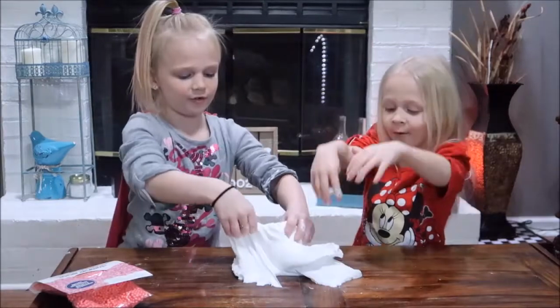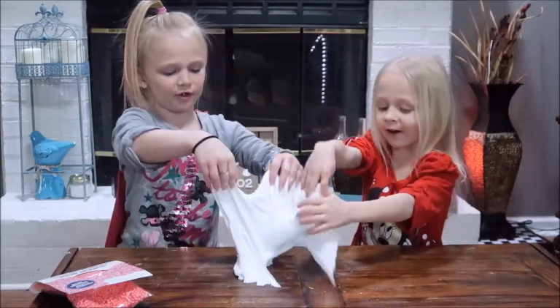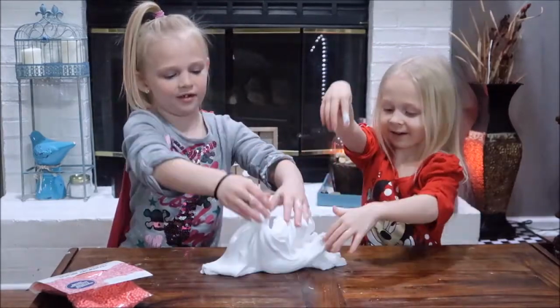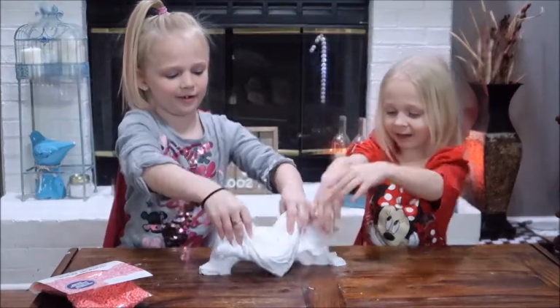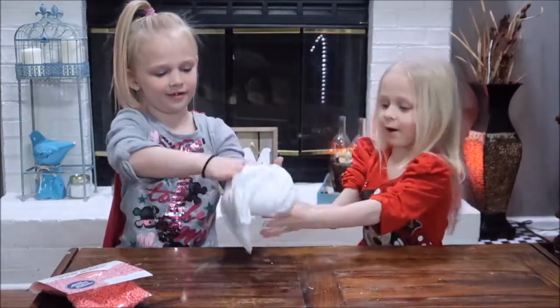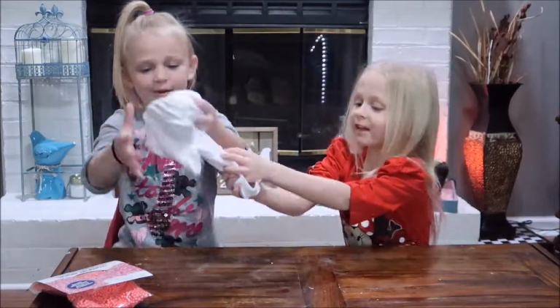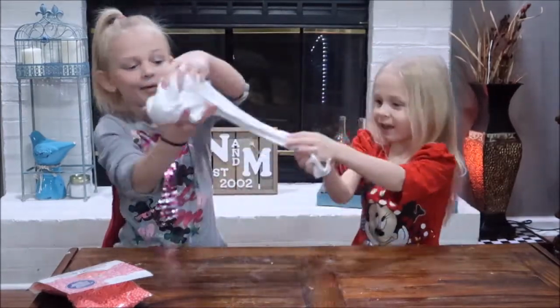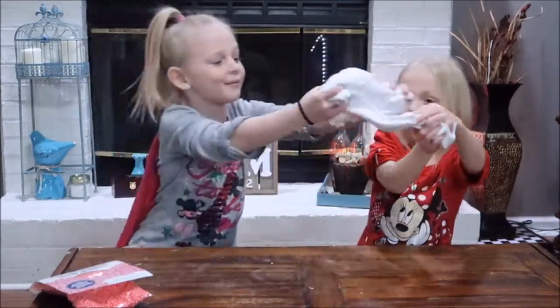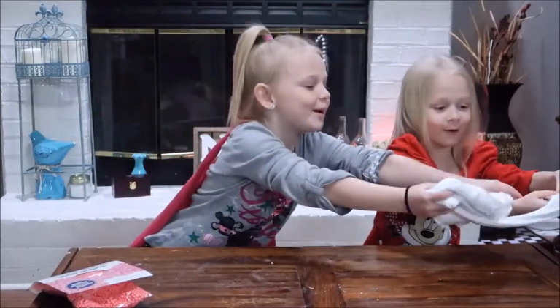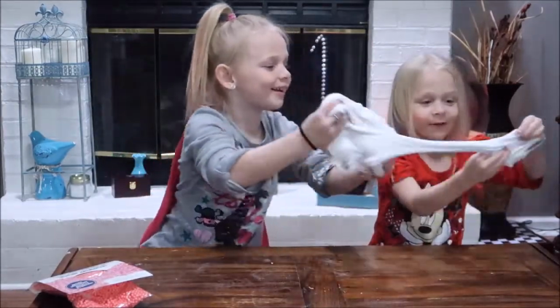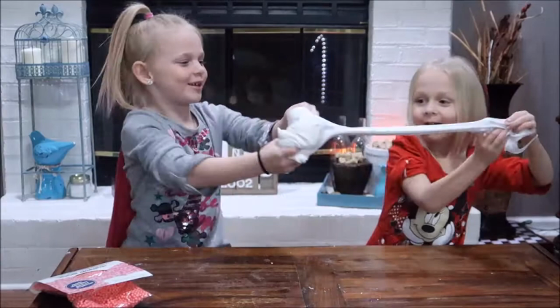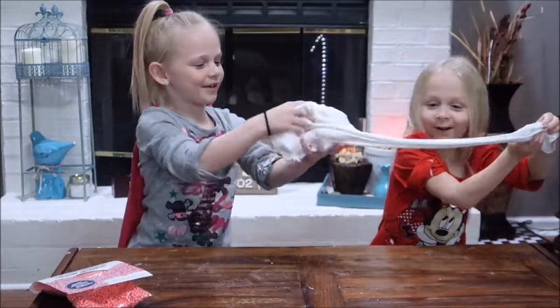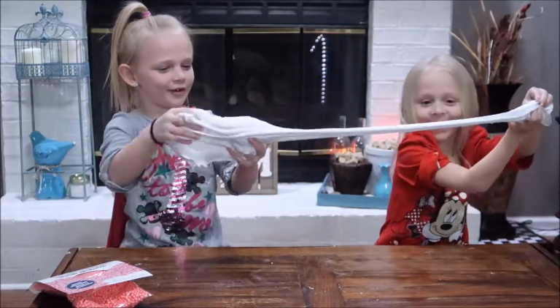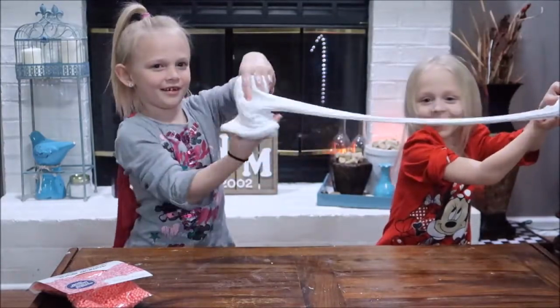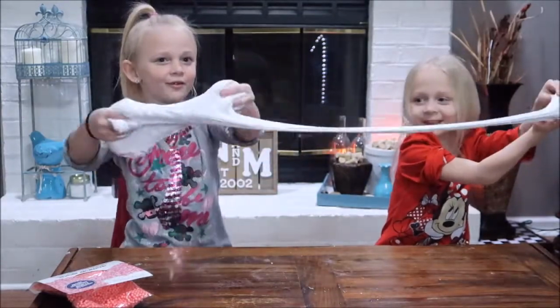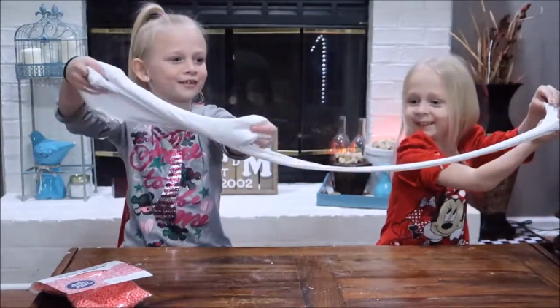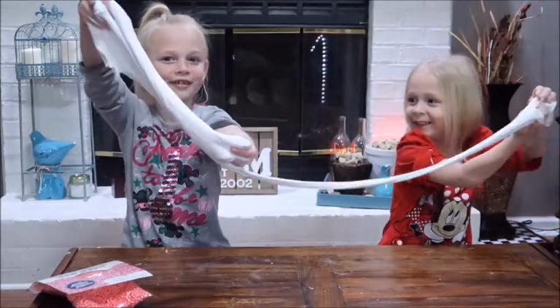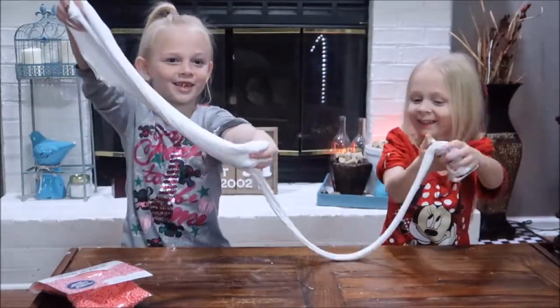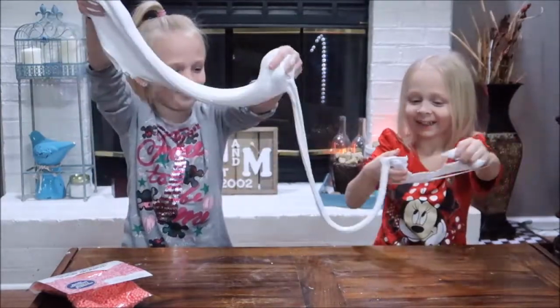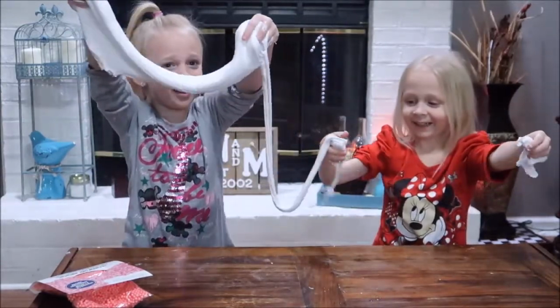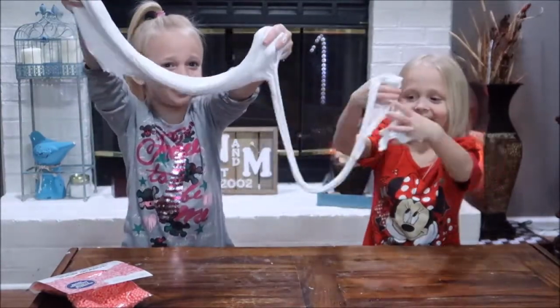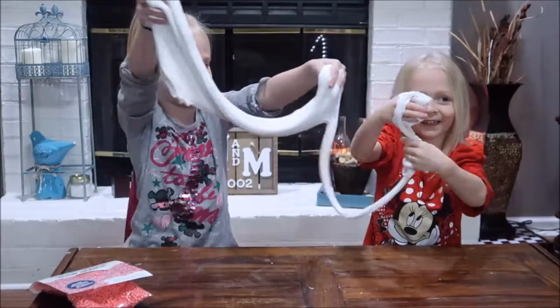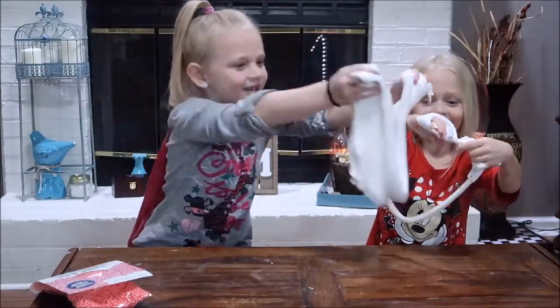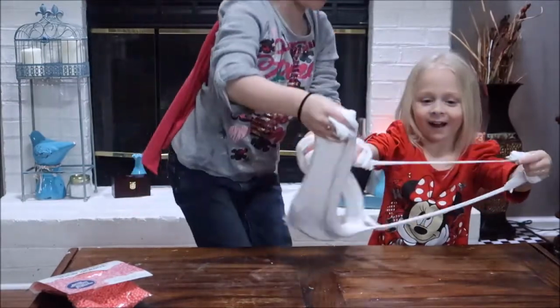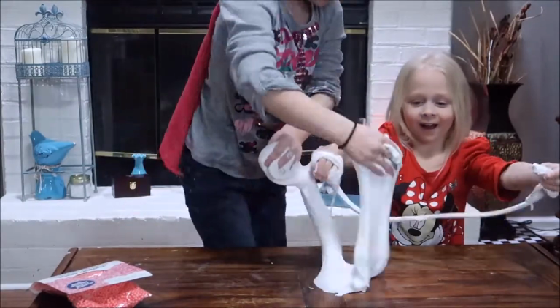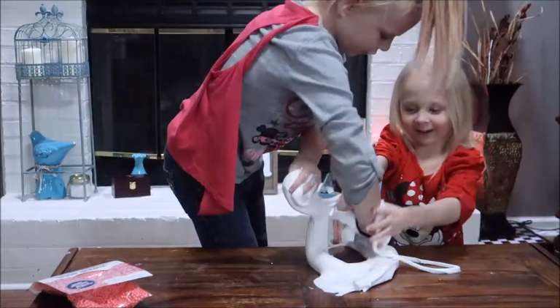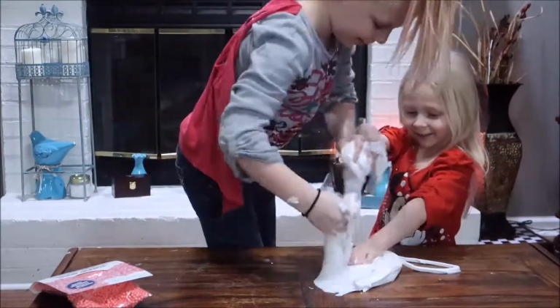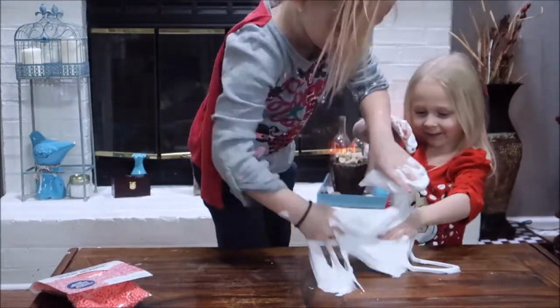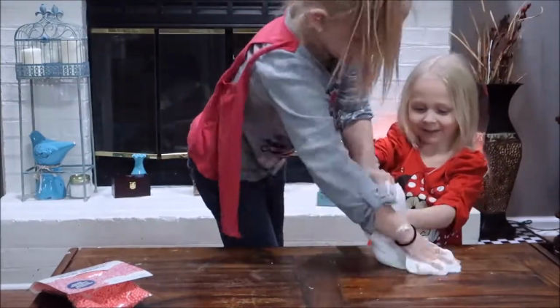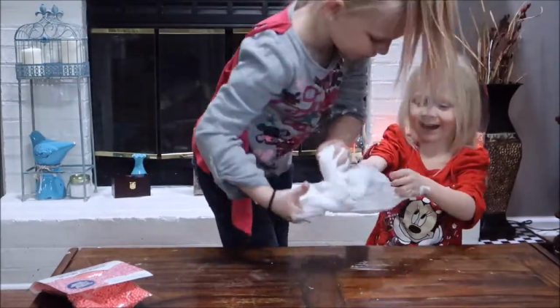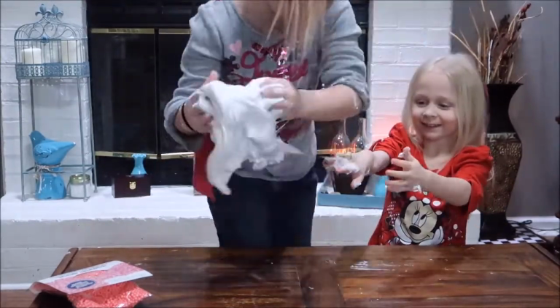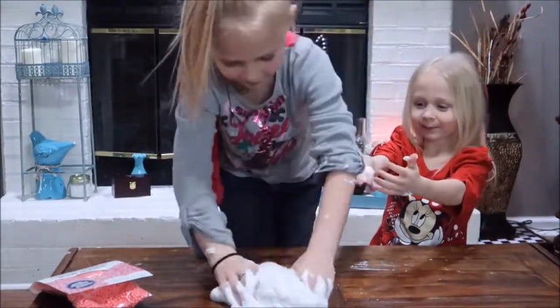Whoa, this is gooey! Let me pick it up real quick. Give it to me. Whoa, this is so stretchy! Mommy, you have to see how stretchy this is. Let me hold it by myself so we can get your hands out.